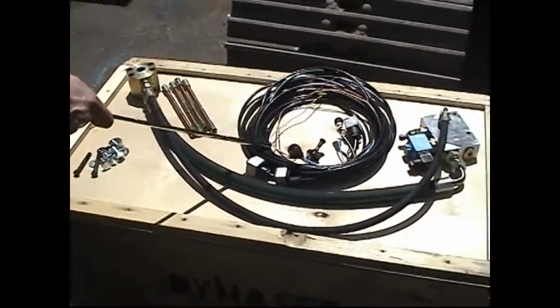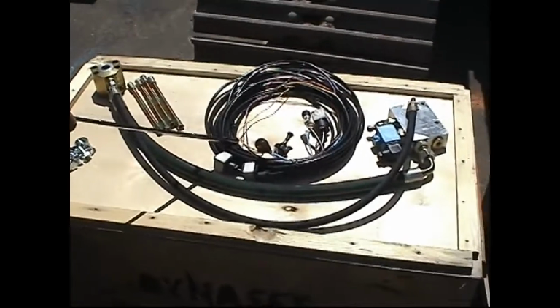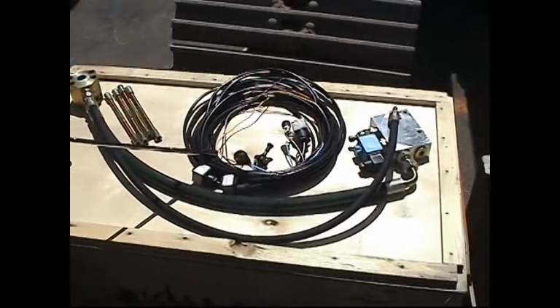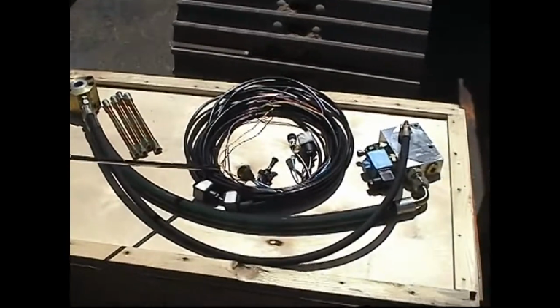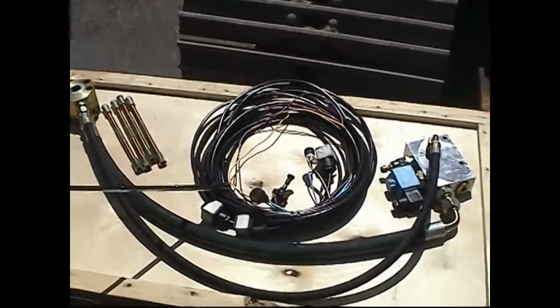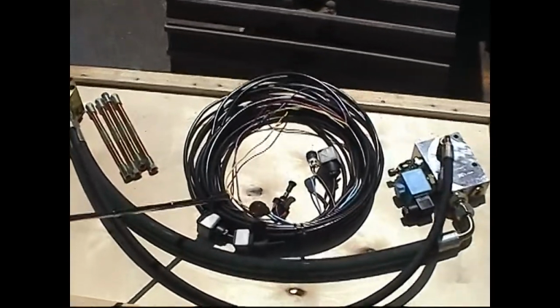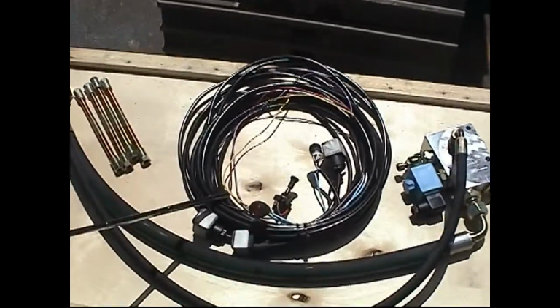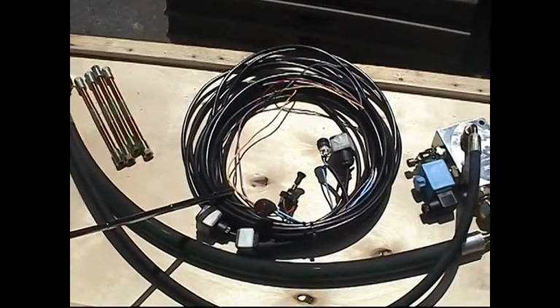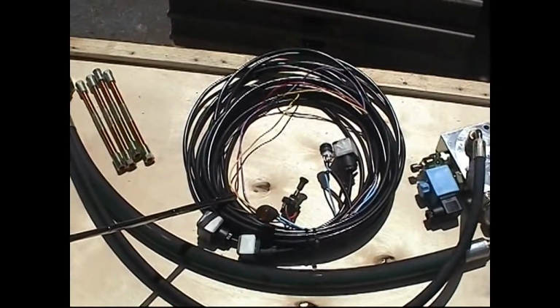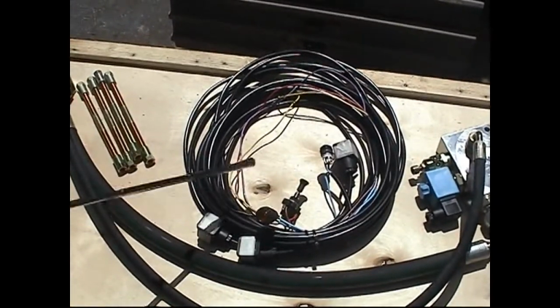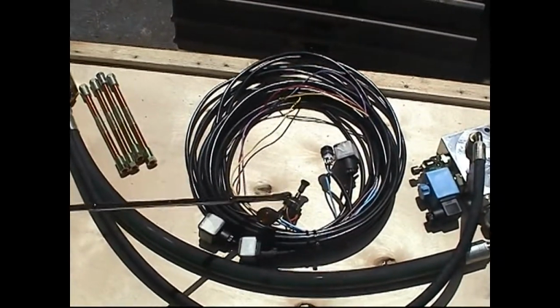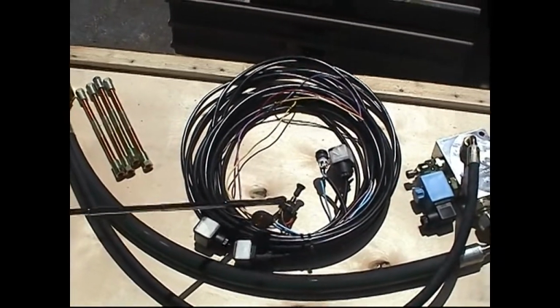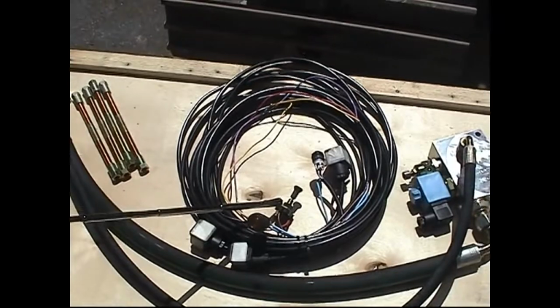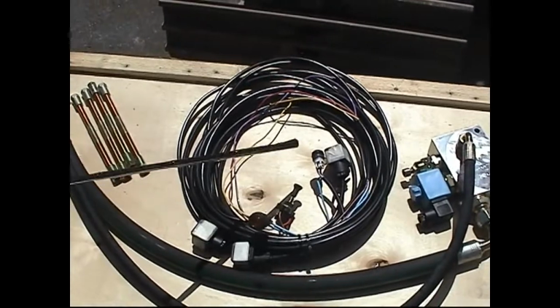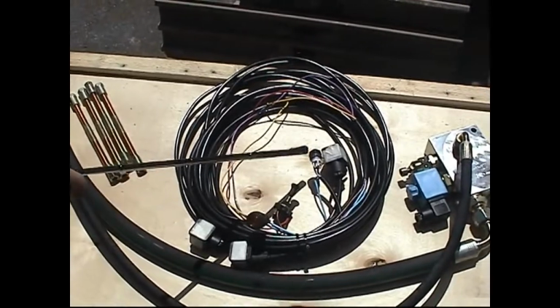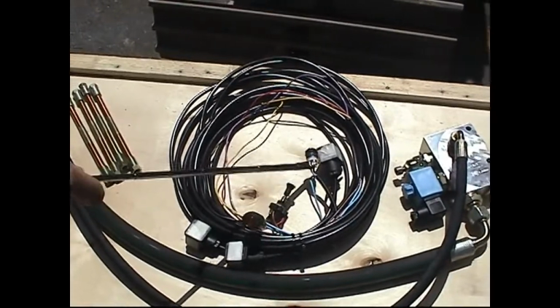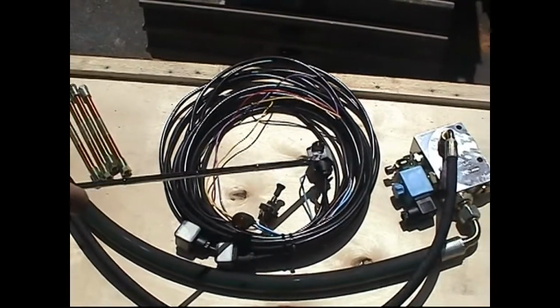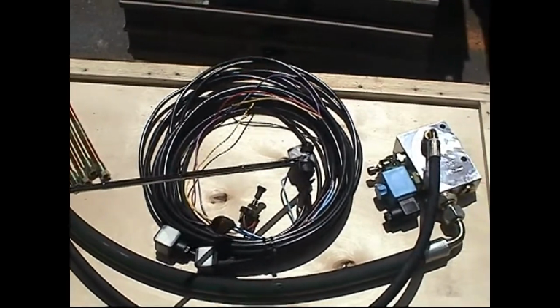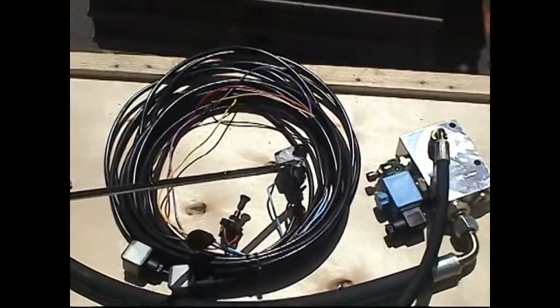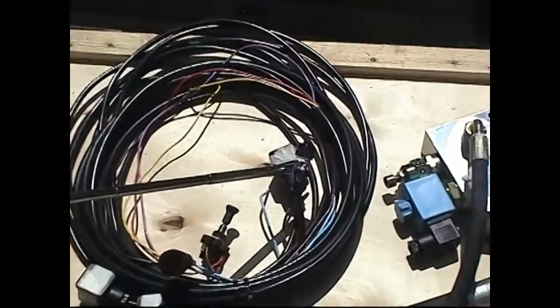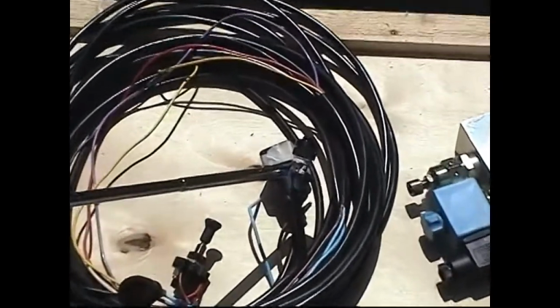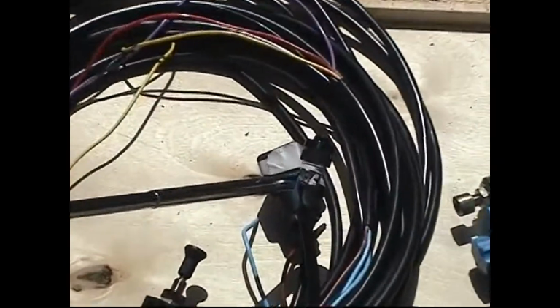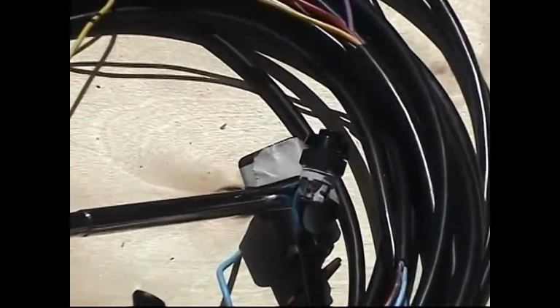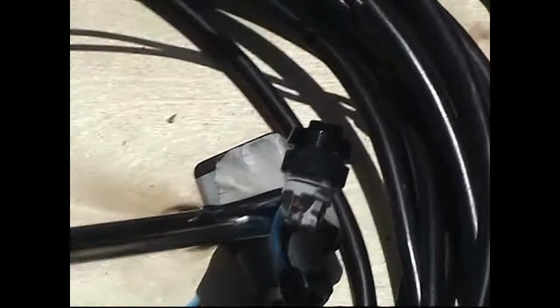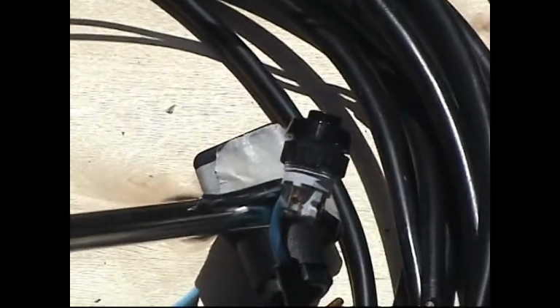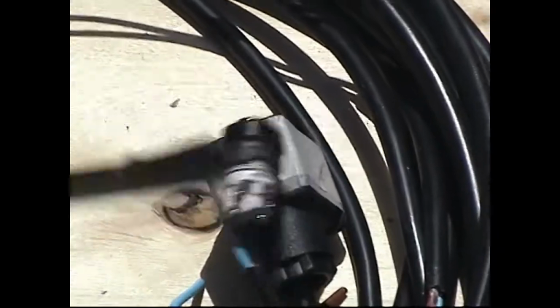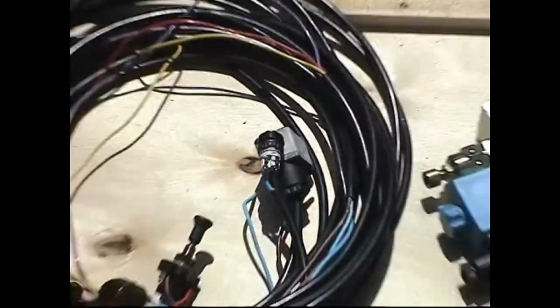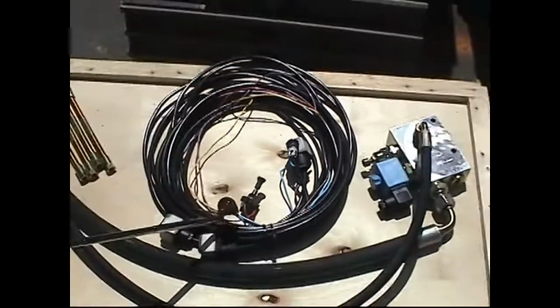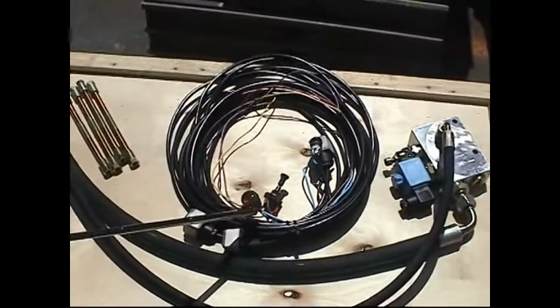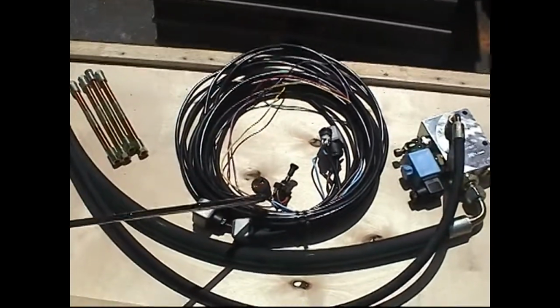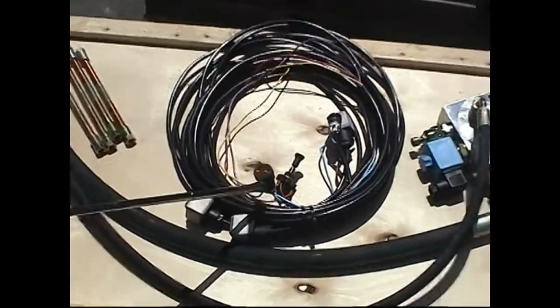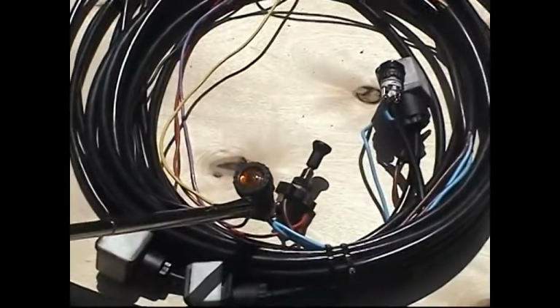Pre-made wiring harness, complete with master switch. Momentary push button — magnet on, magnet off. Indicator light shows when the magnet is on.